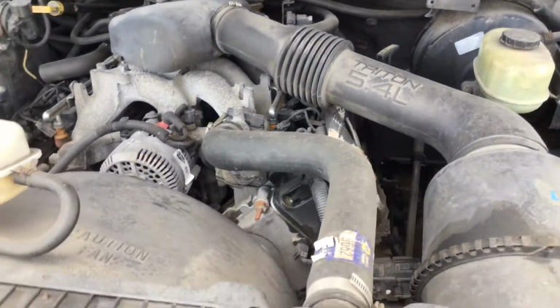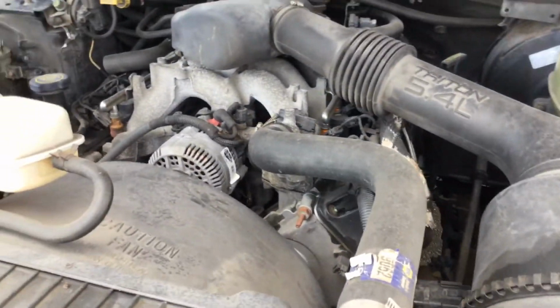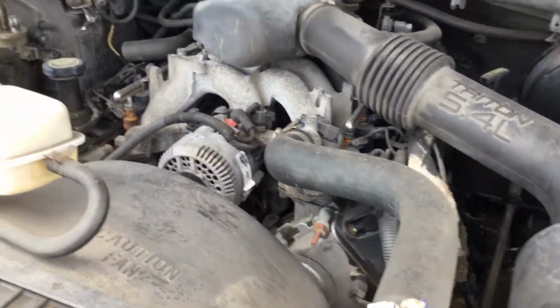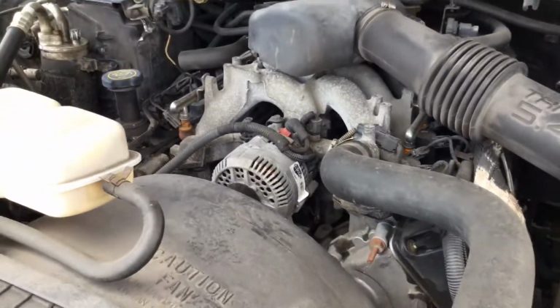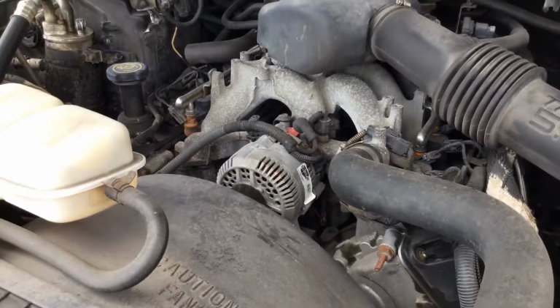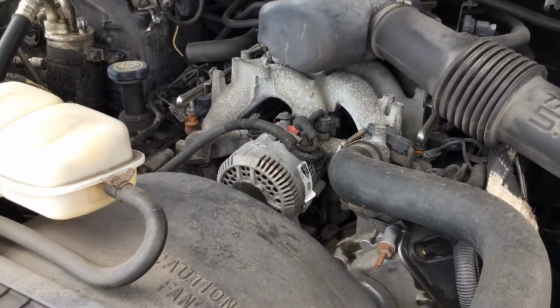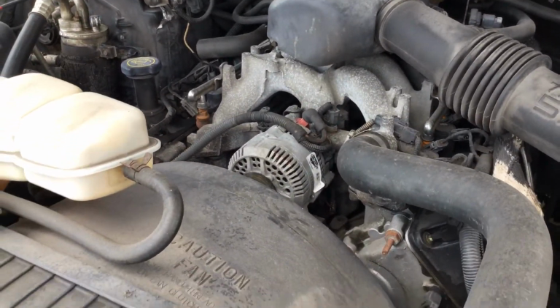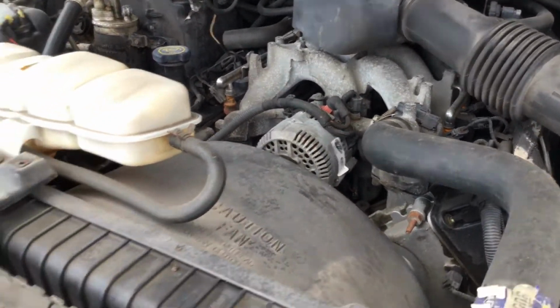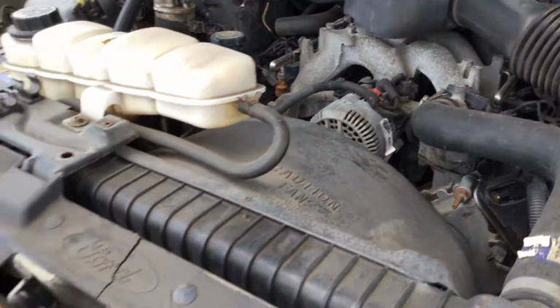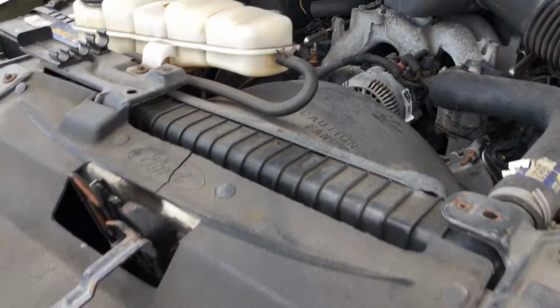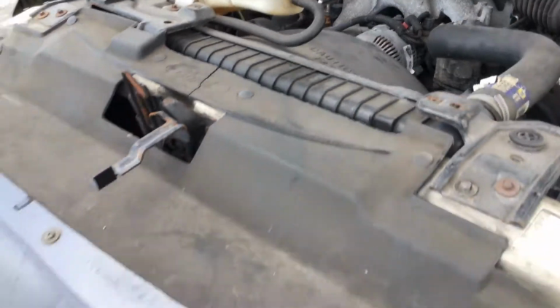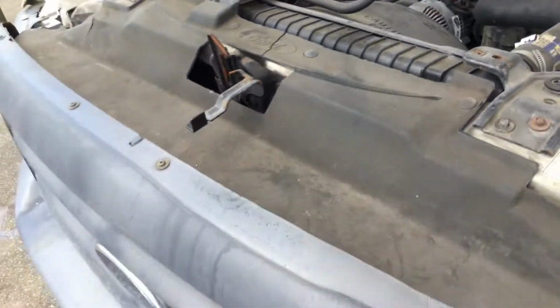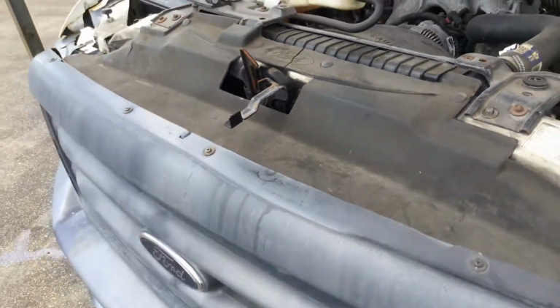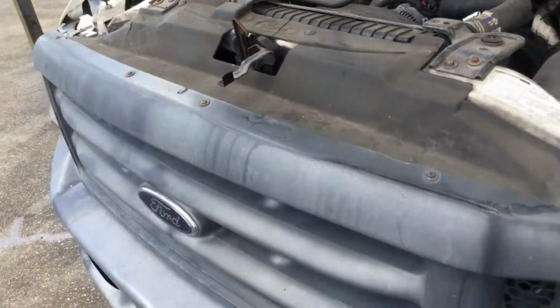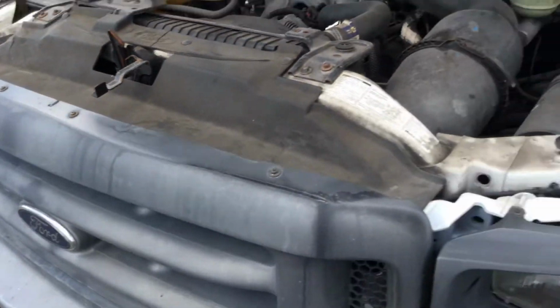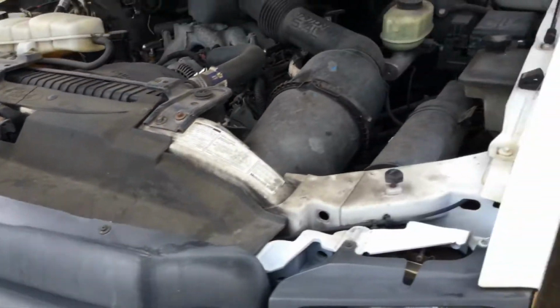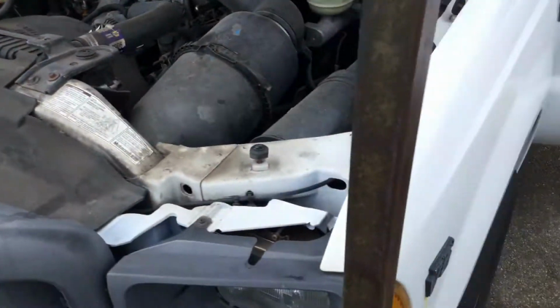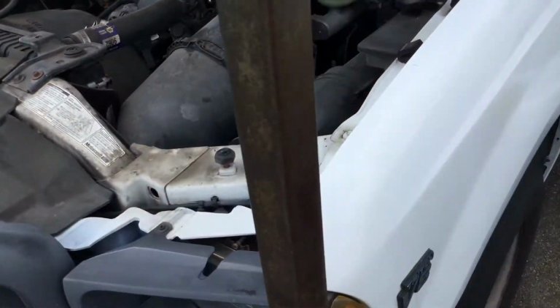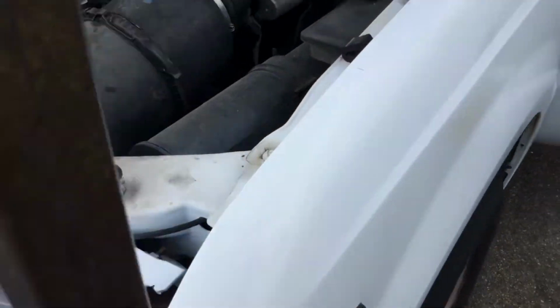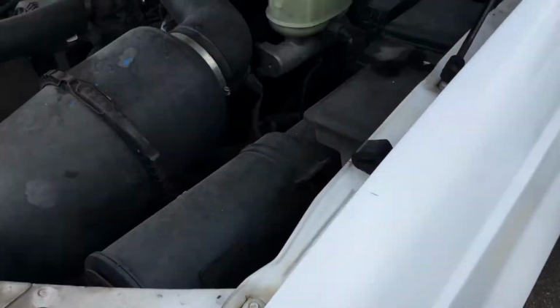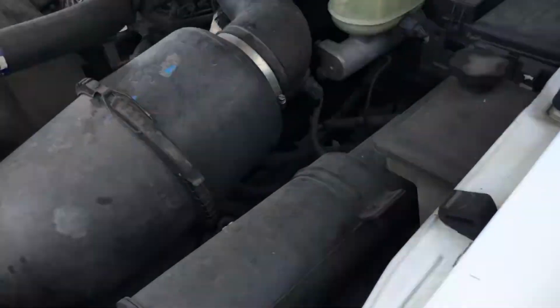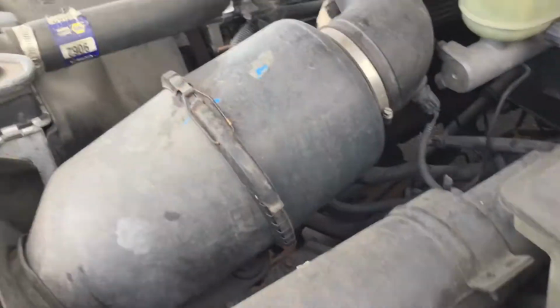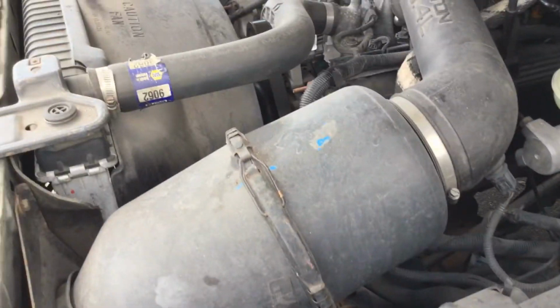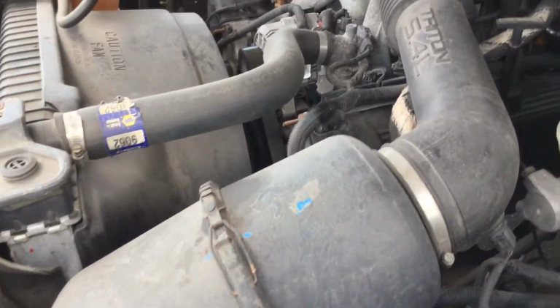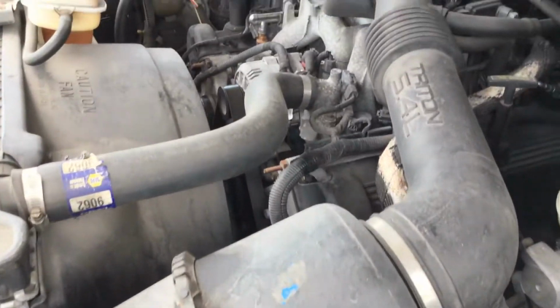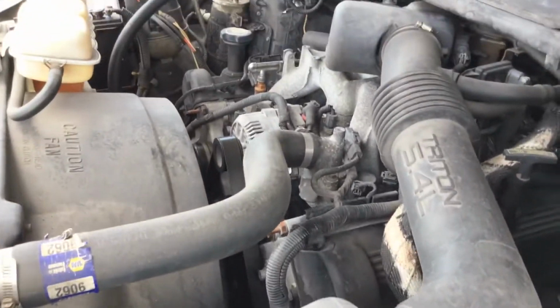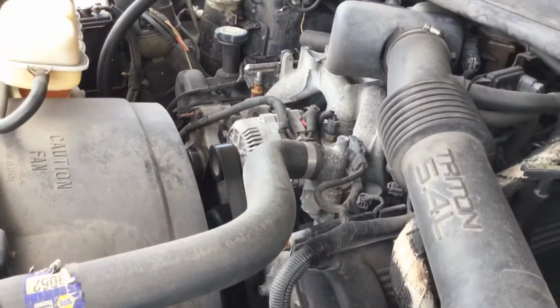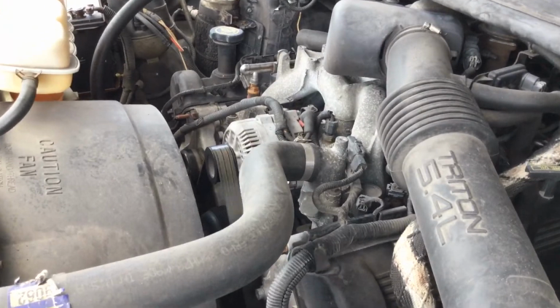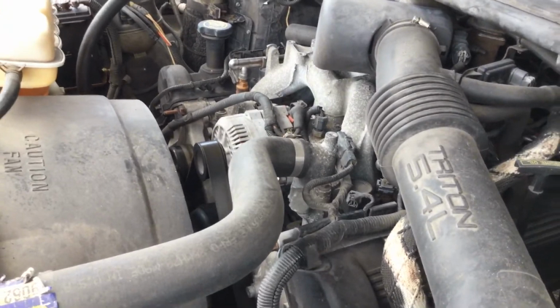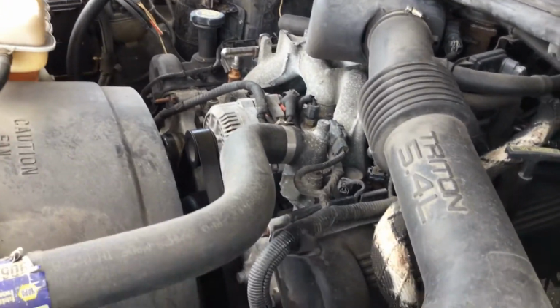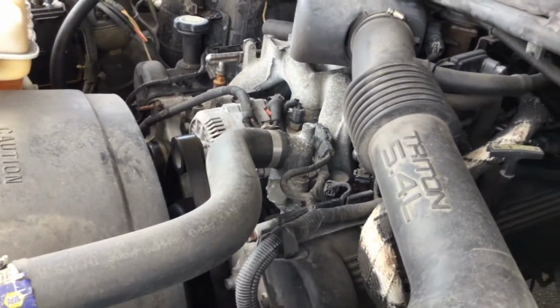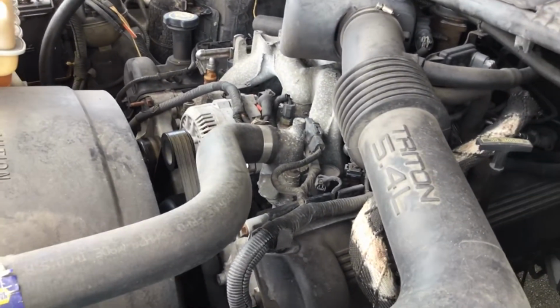AC is cold. Battery was dead — we had to jump this one. 5.4 liter V8 sounds good.